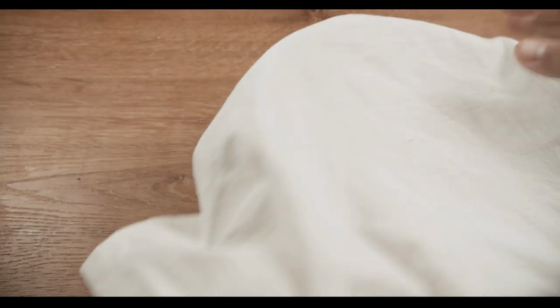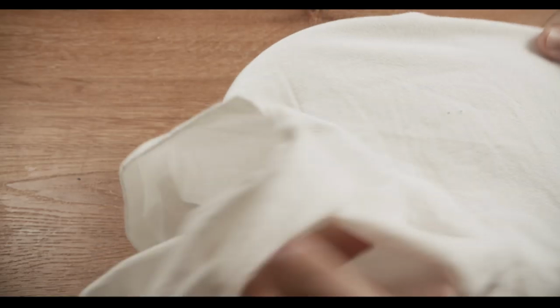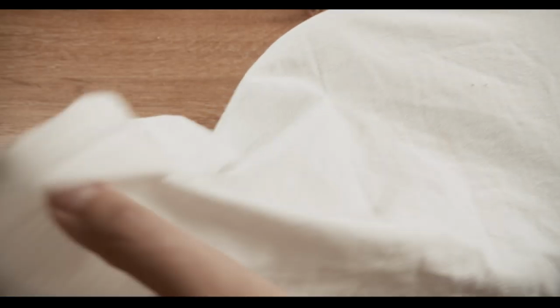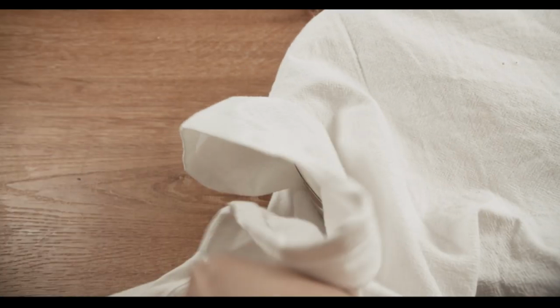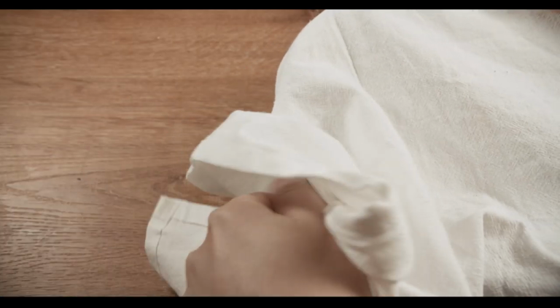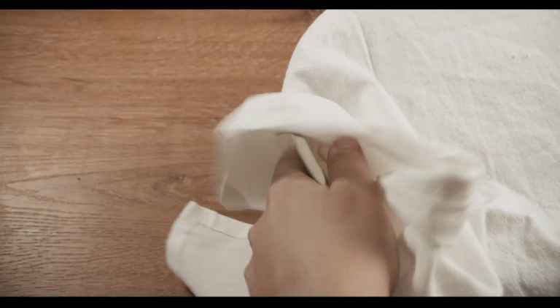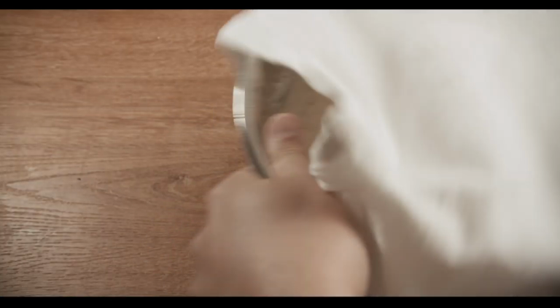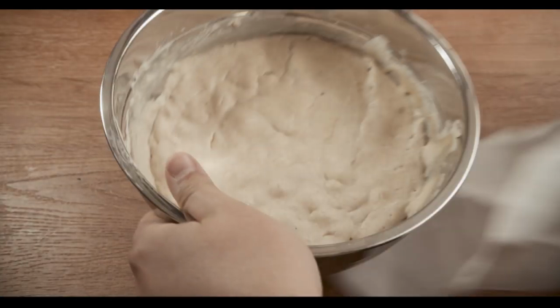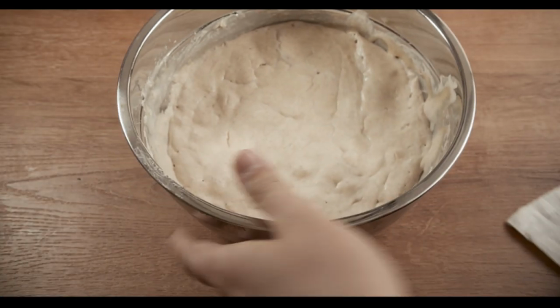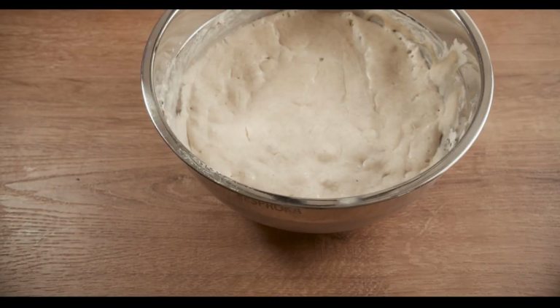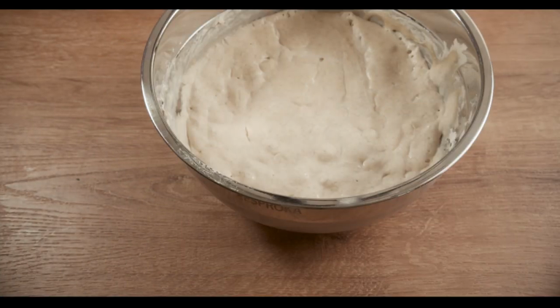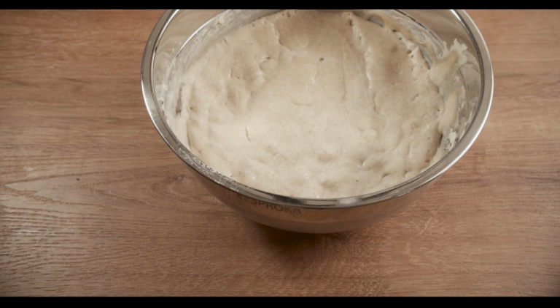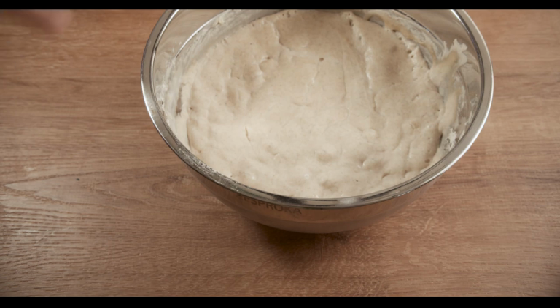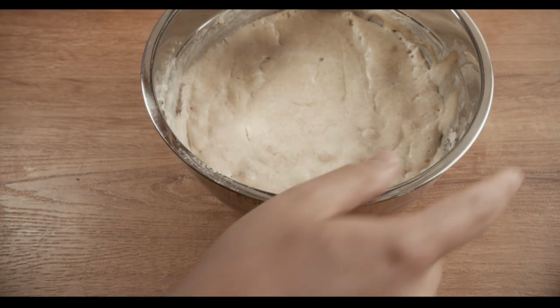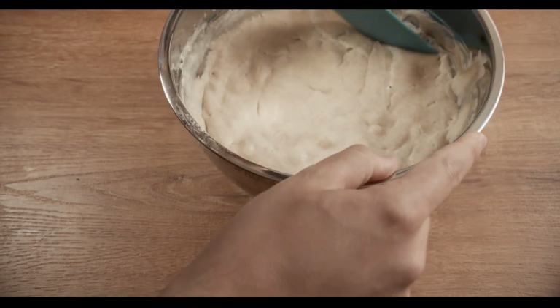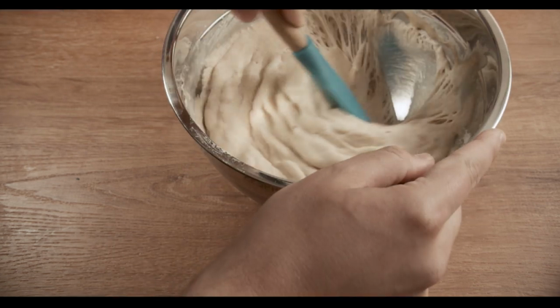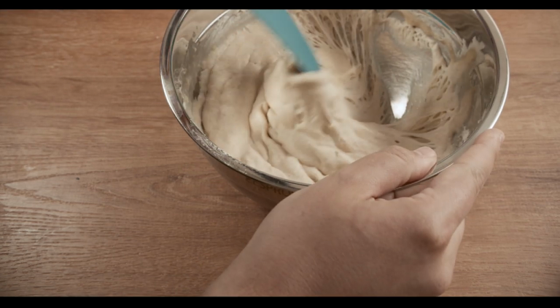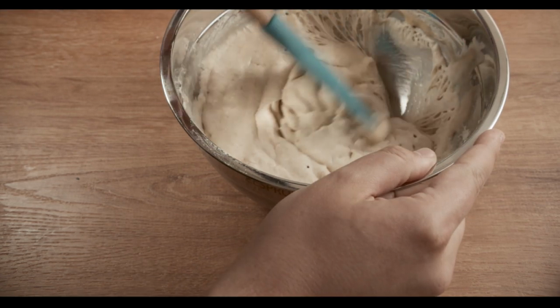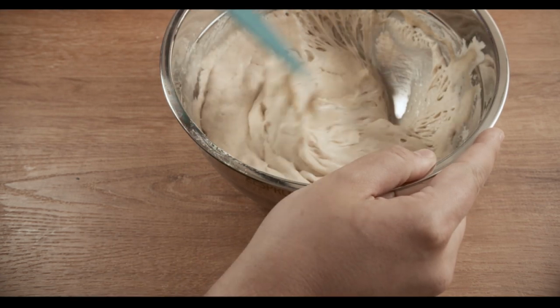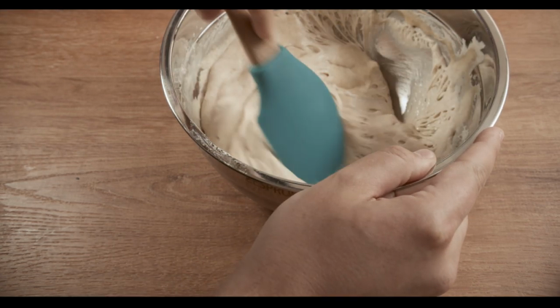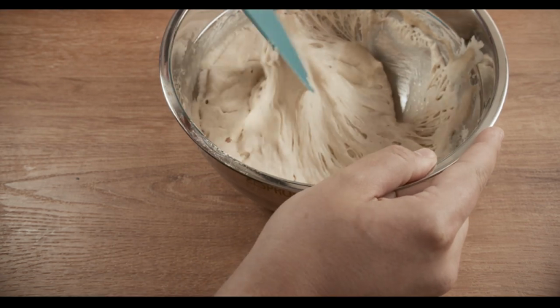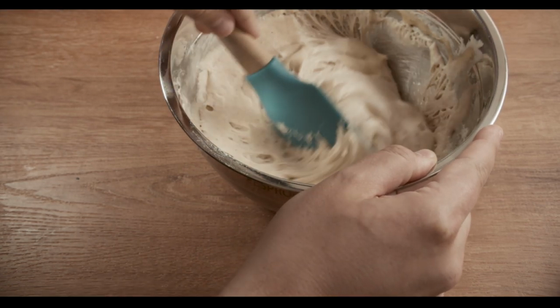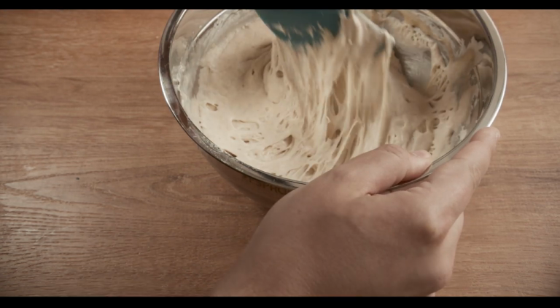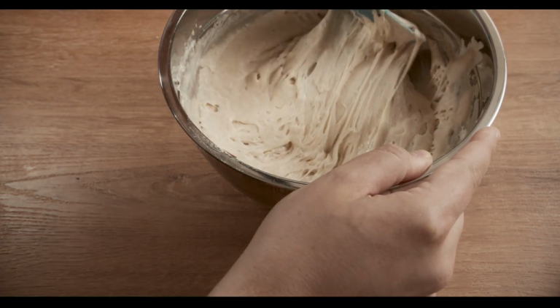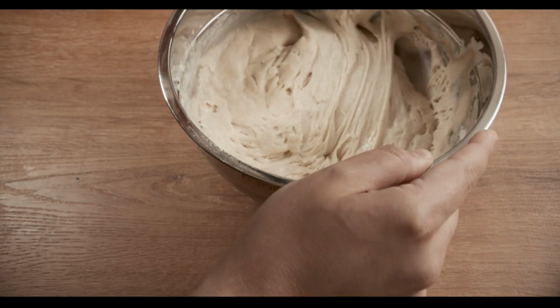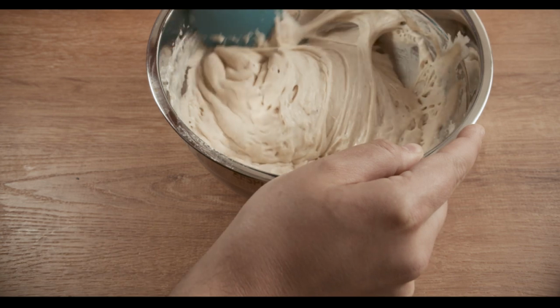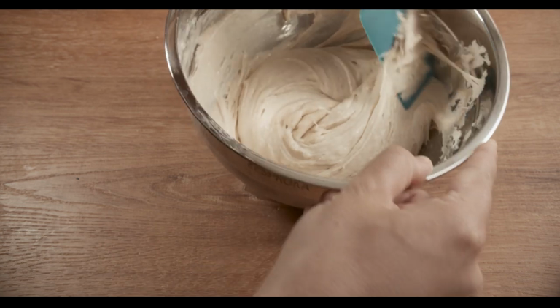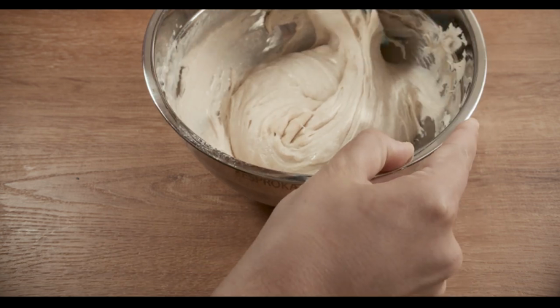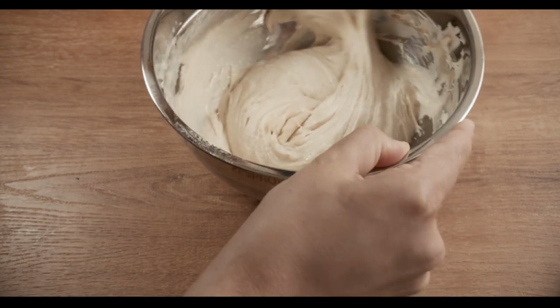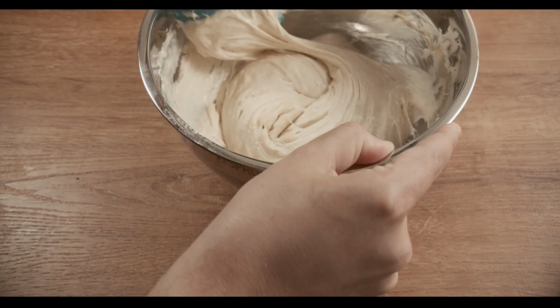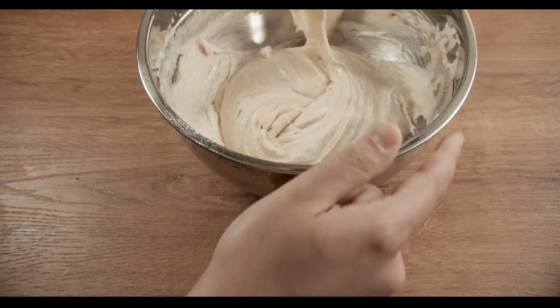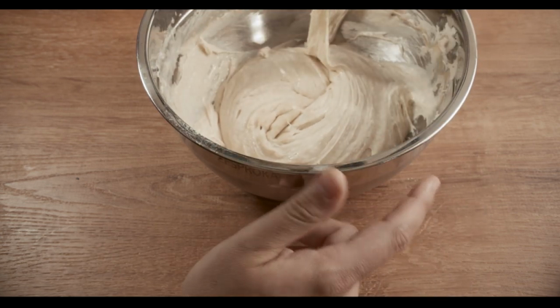The next morning, come back to your buttermilk starter mixture — it should look something like this, and trust me, it smells so incredible. It has a slightly sour, tangy, but also bready and even malty smell.